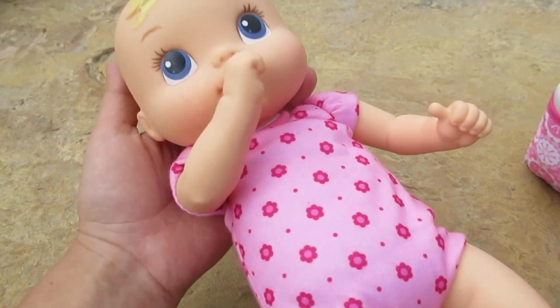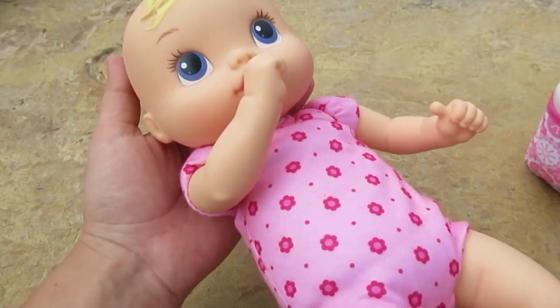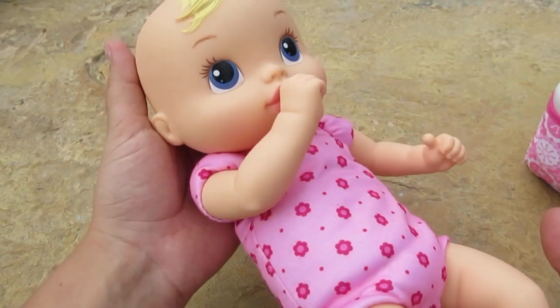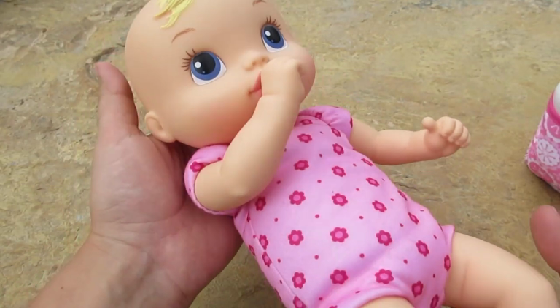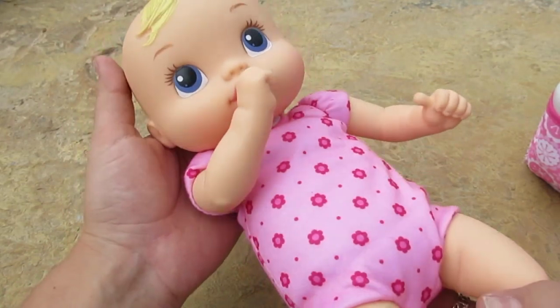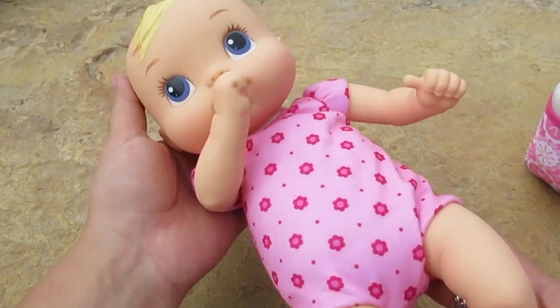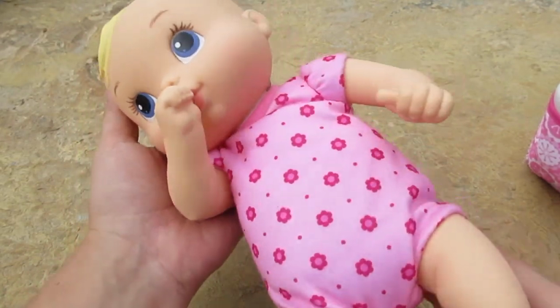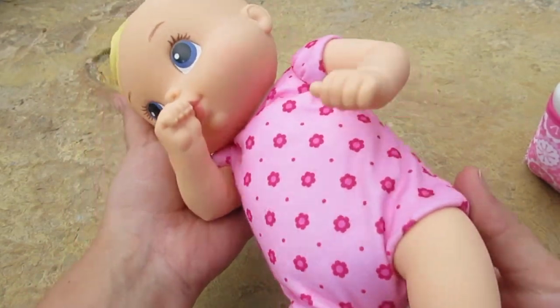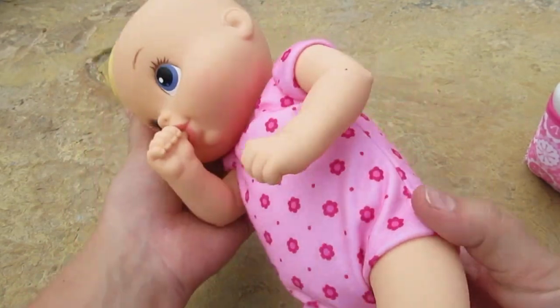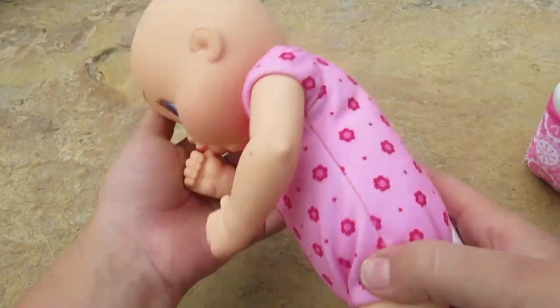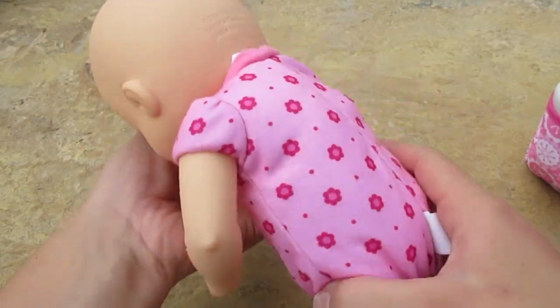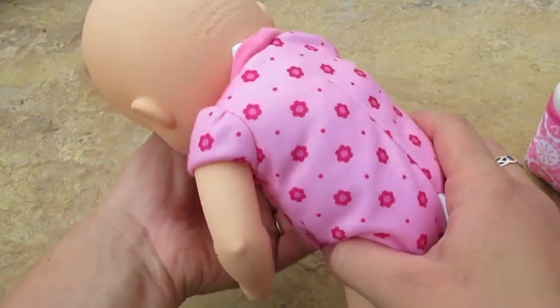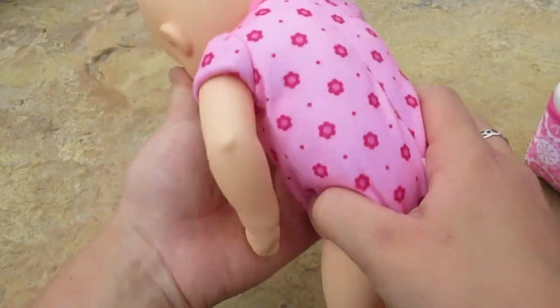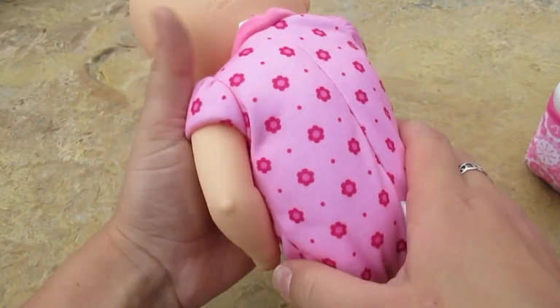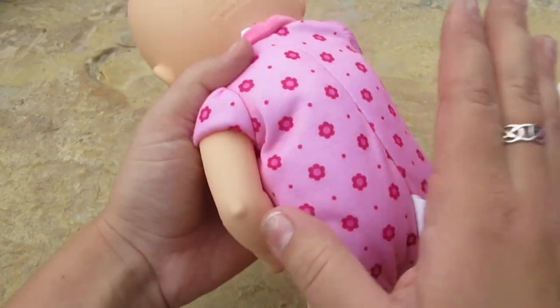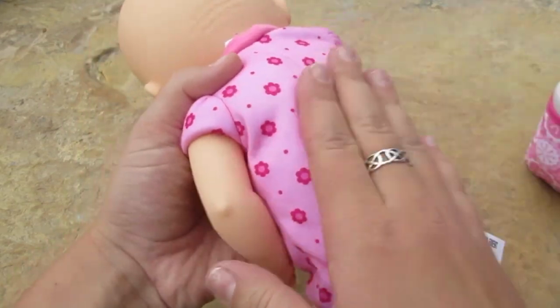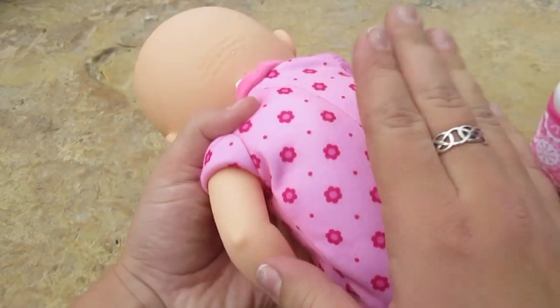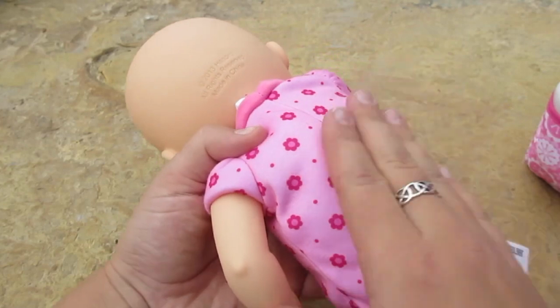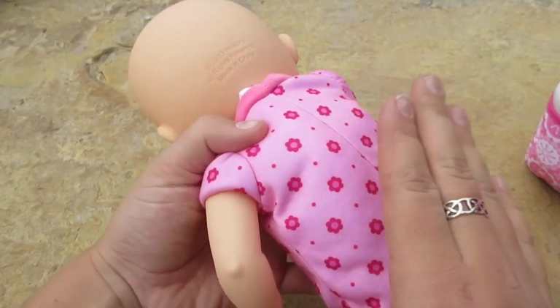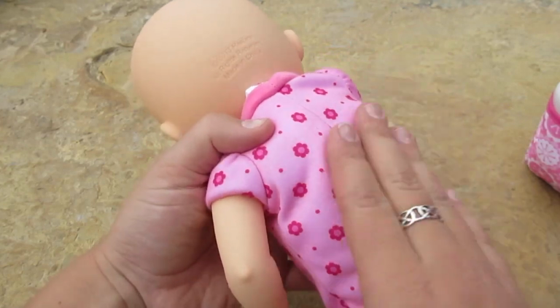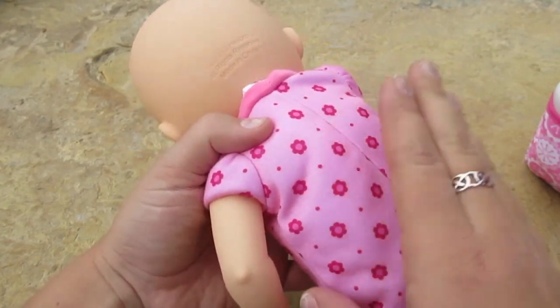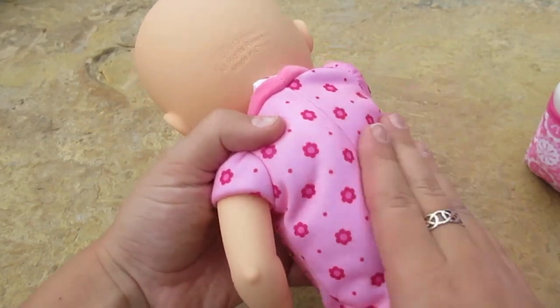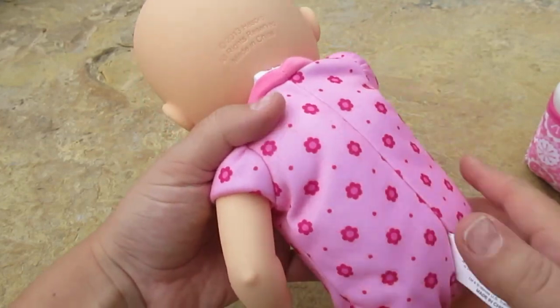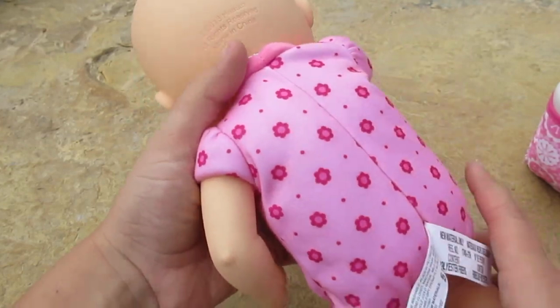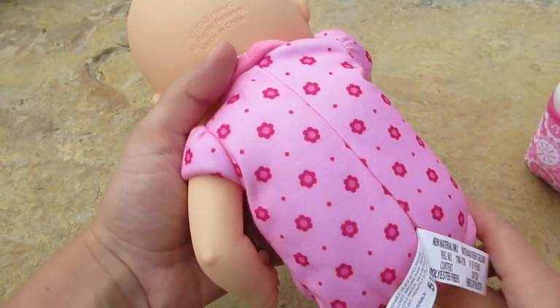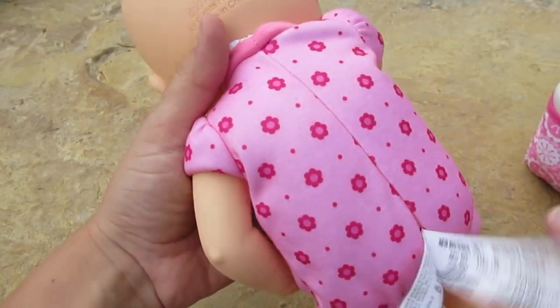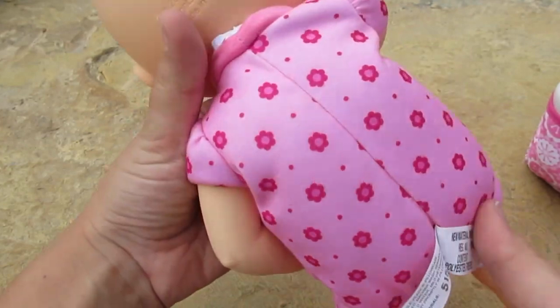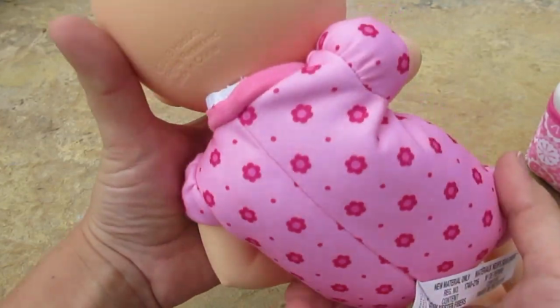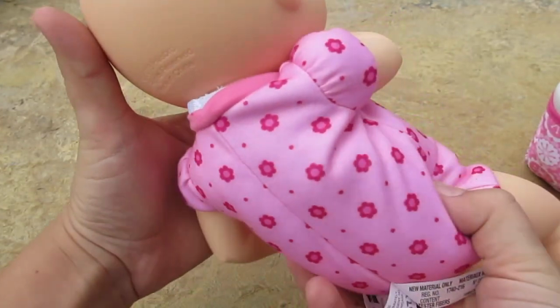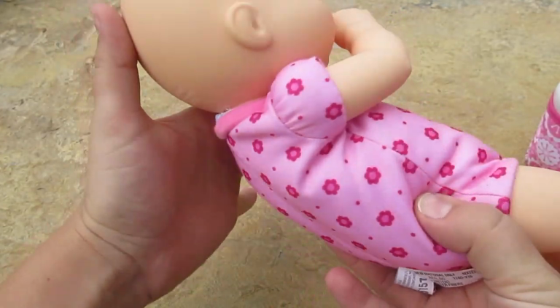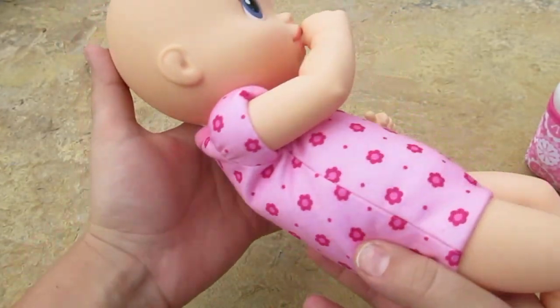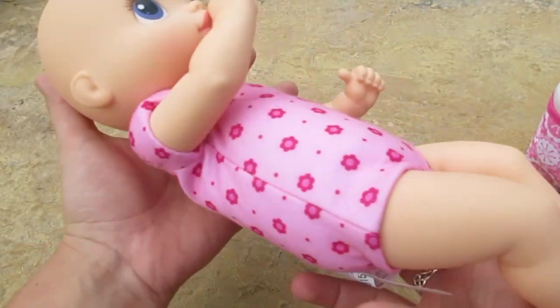That is so cute. Let's turn her over — you can even burp her too. Pat her back. She is a newborn baby; she doesn't know how to burp by herself.